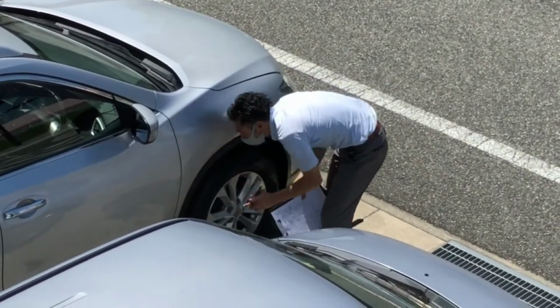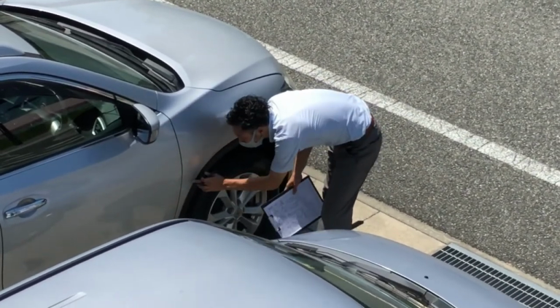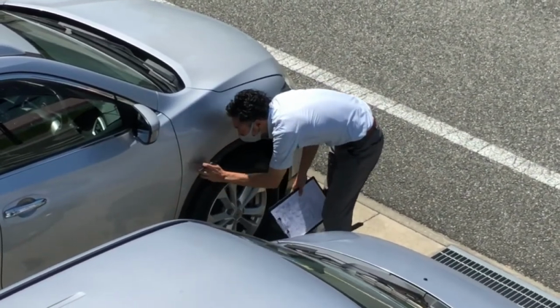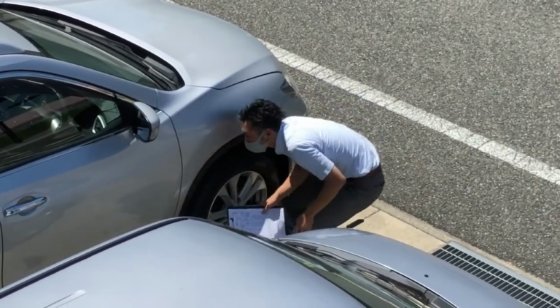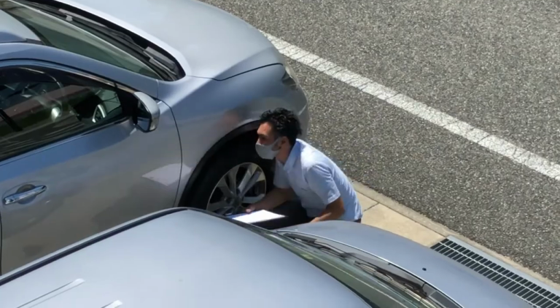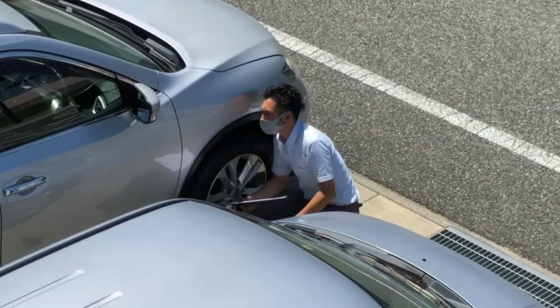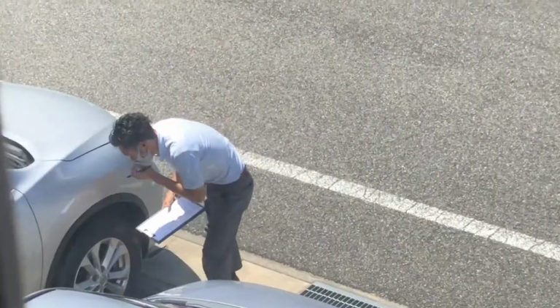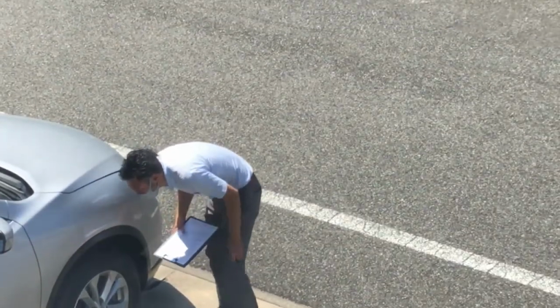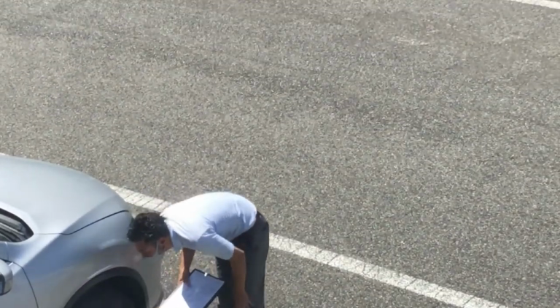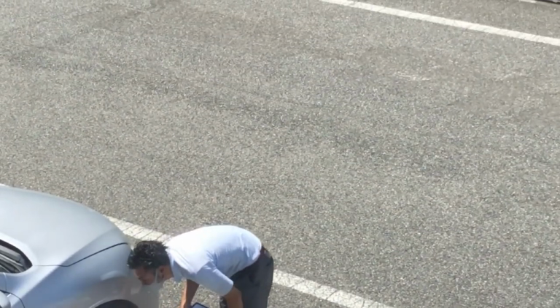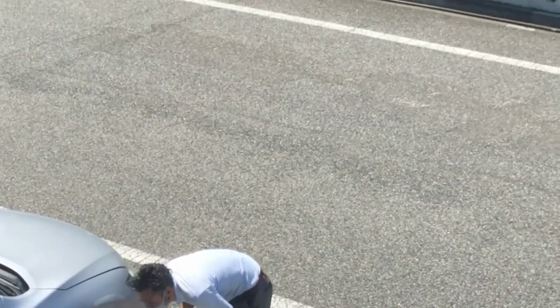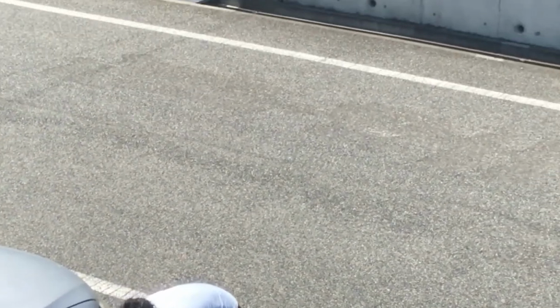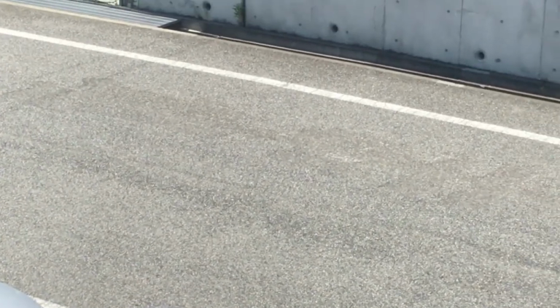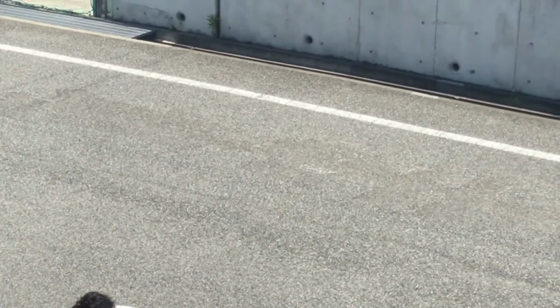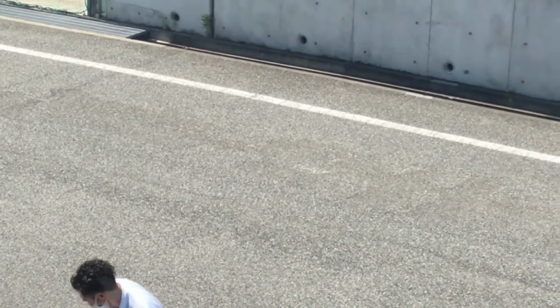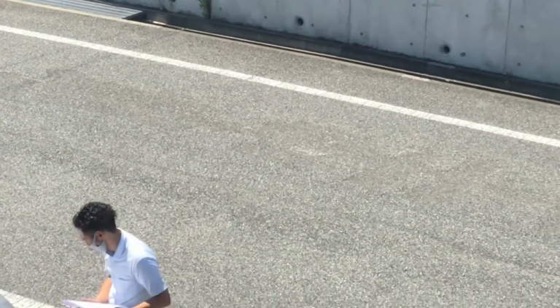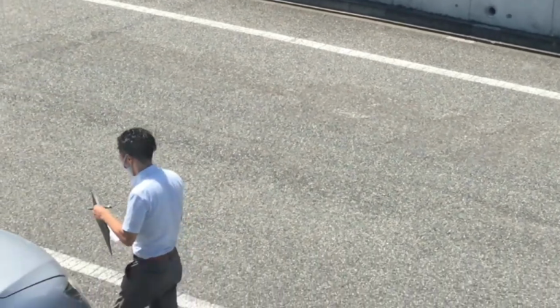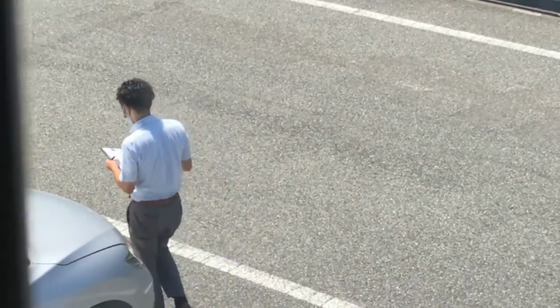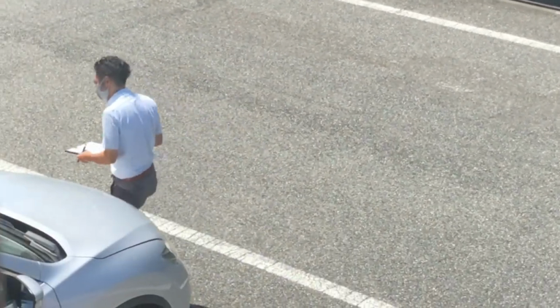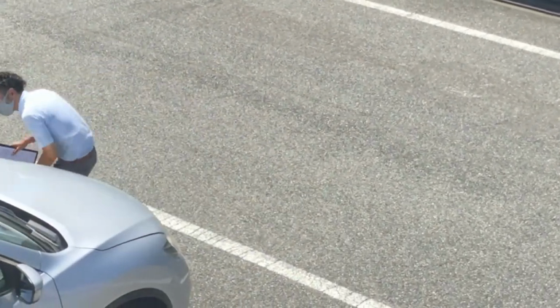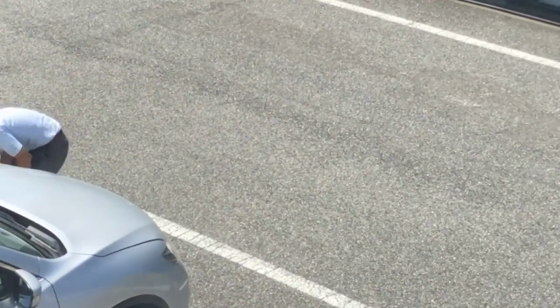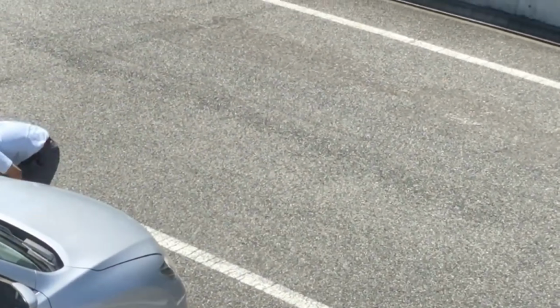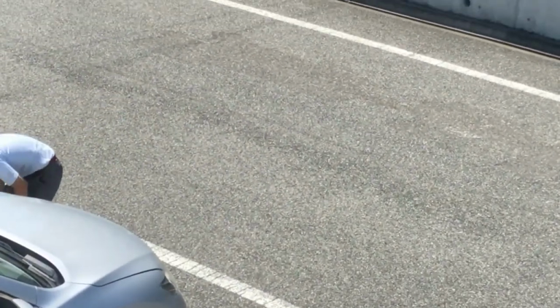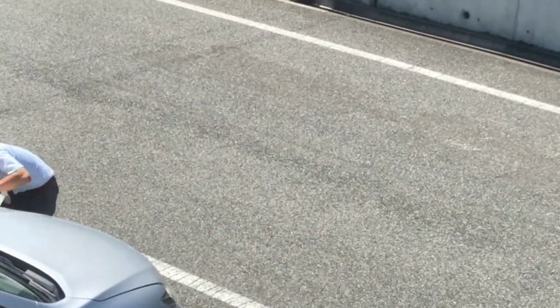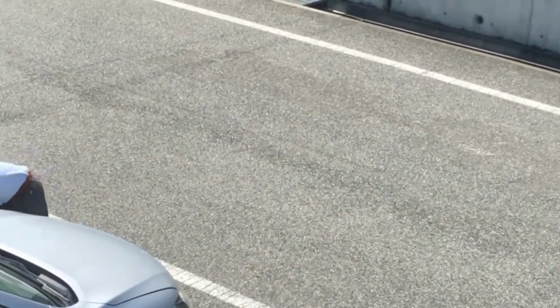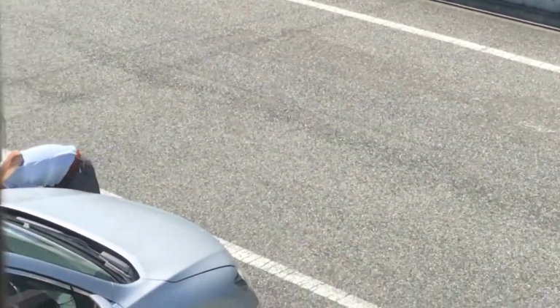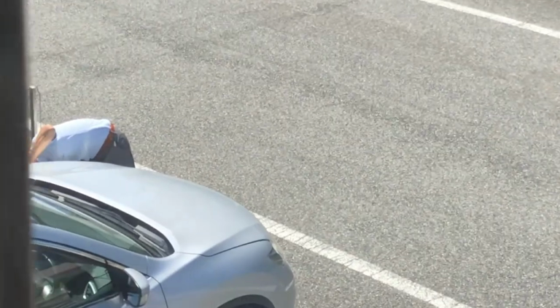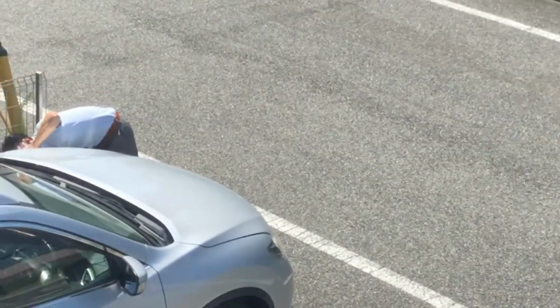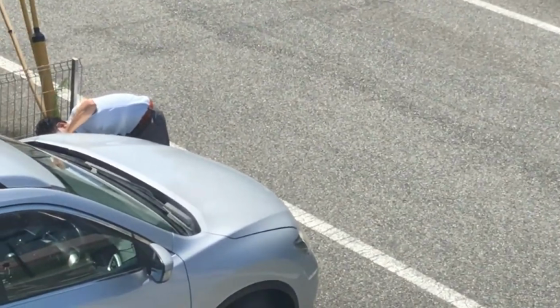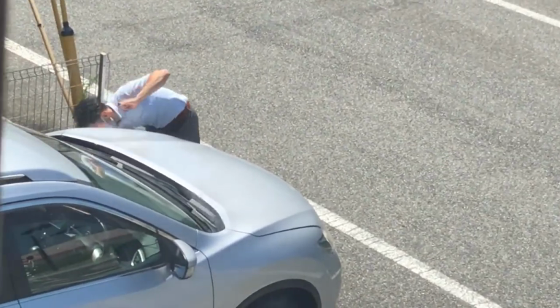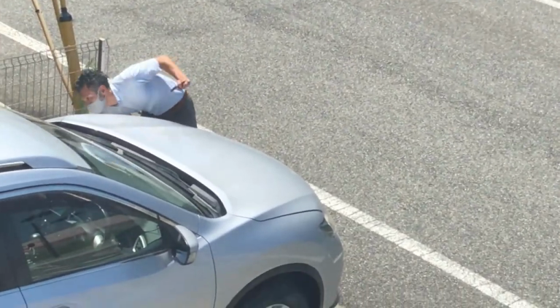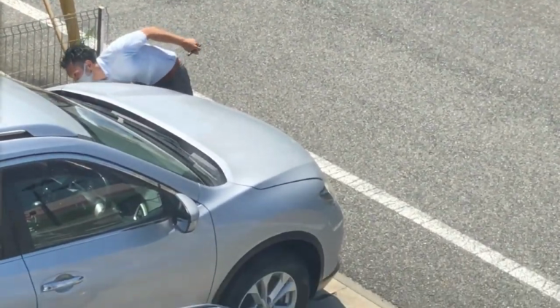Once that's done, then negotiate. Service in Japan is fantastic. It's amazing that an appraiser would go to your place and appraise your car at your place. That would never happen in Canada.